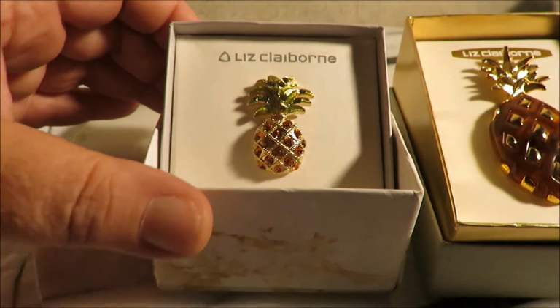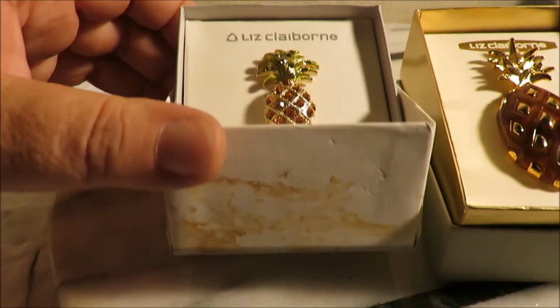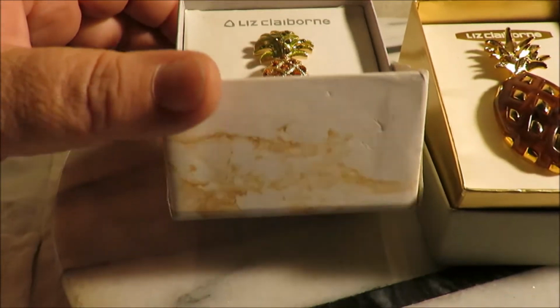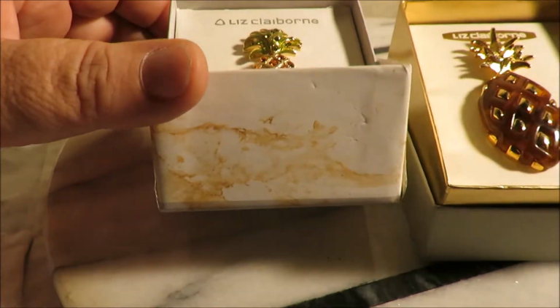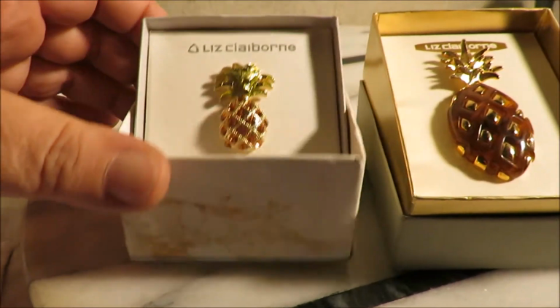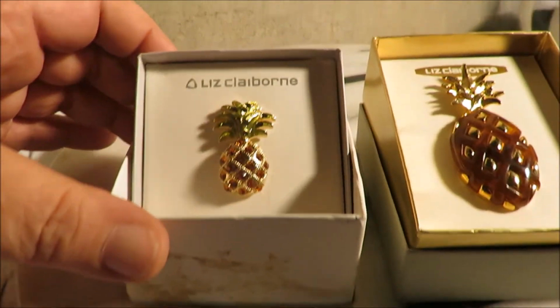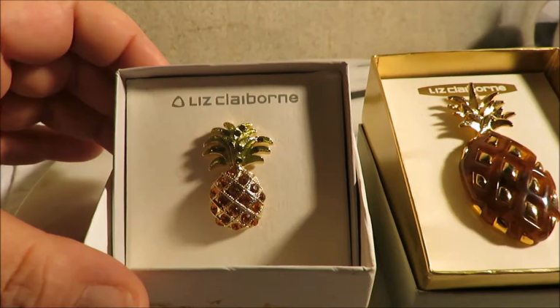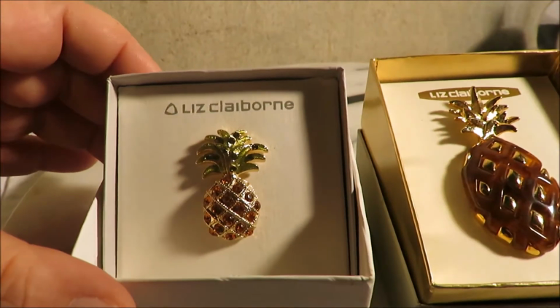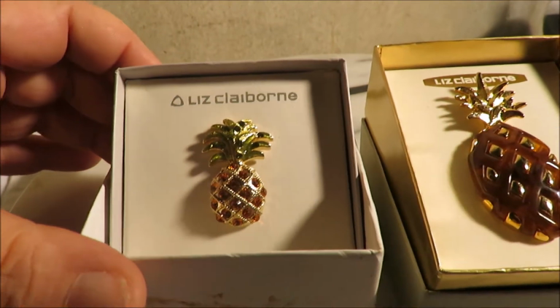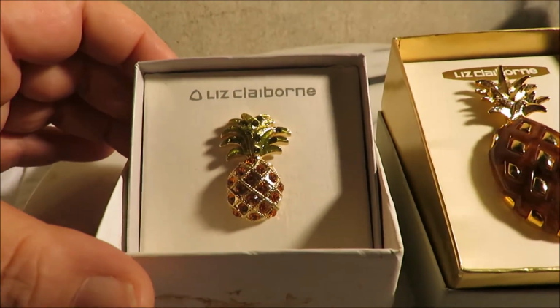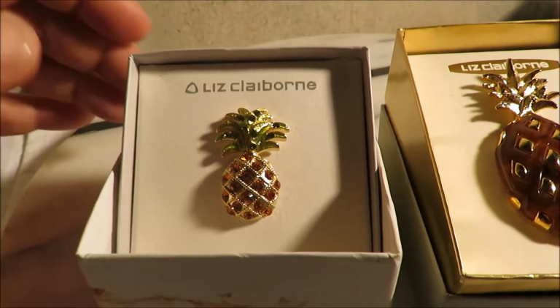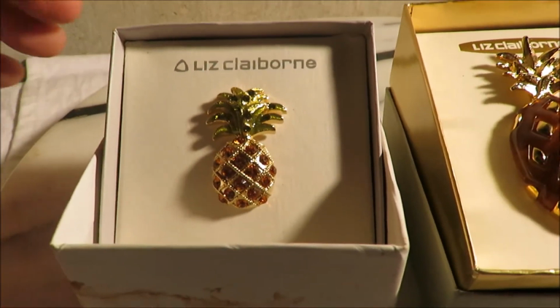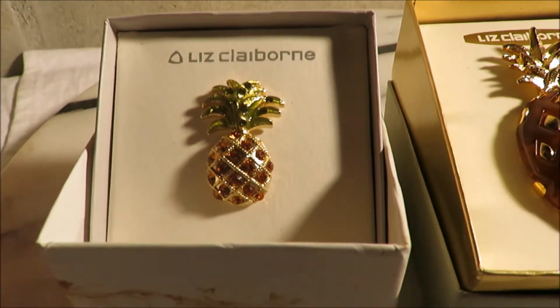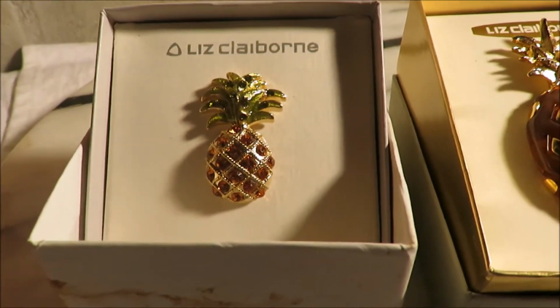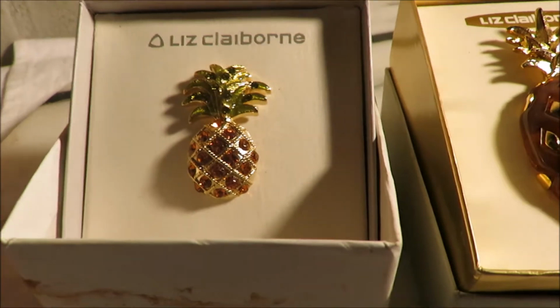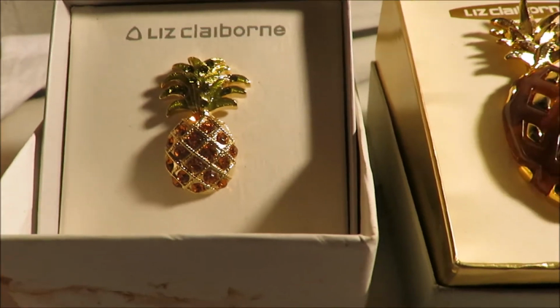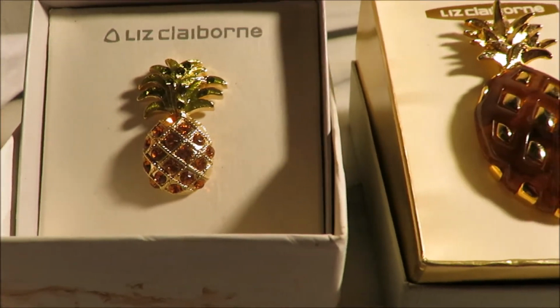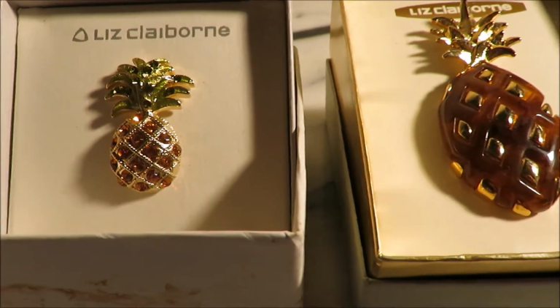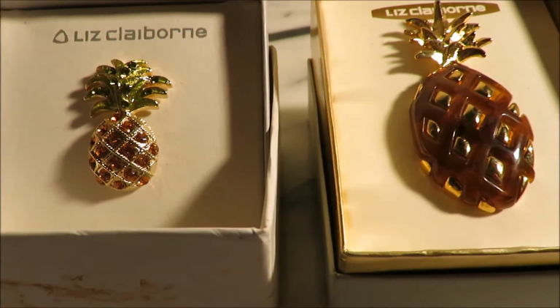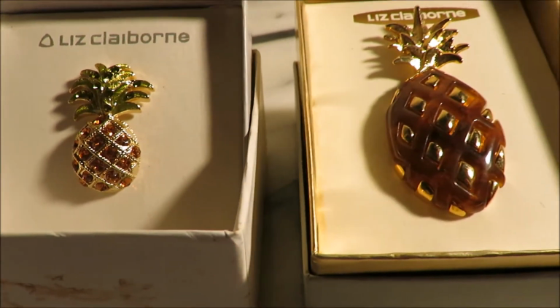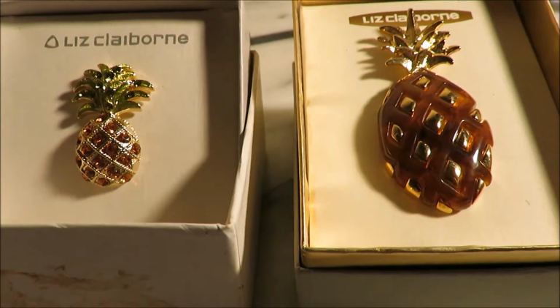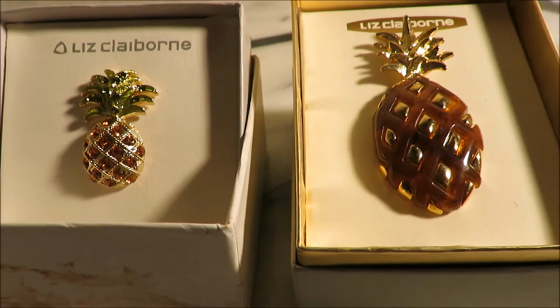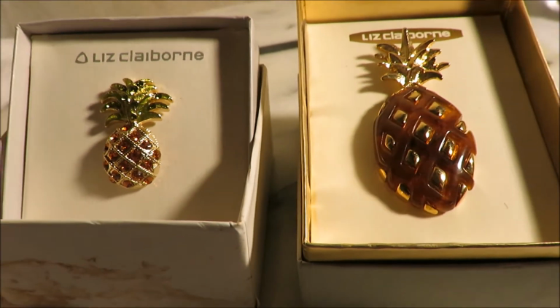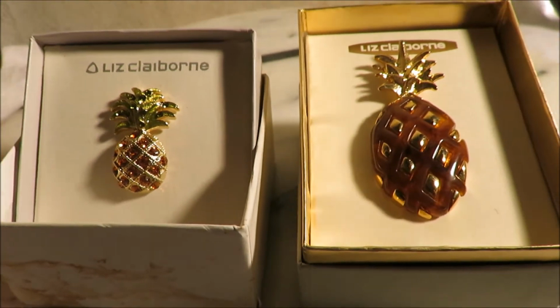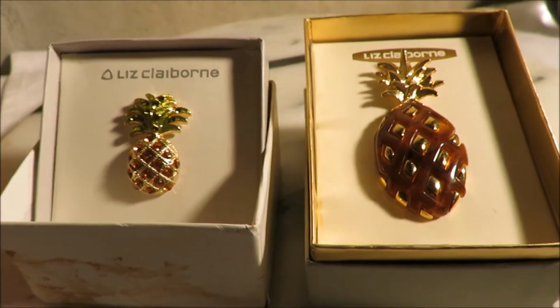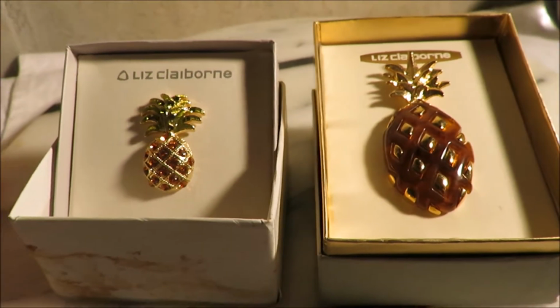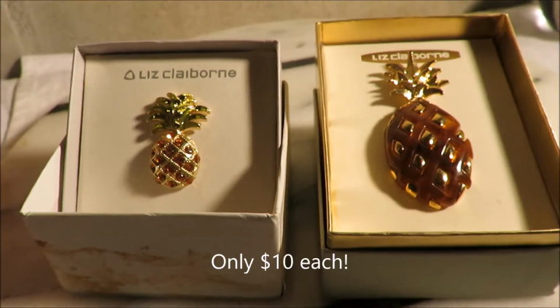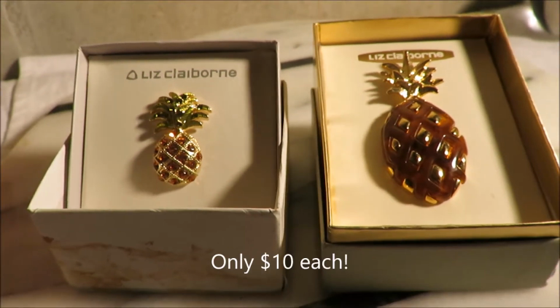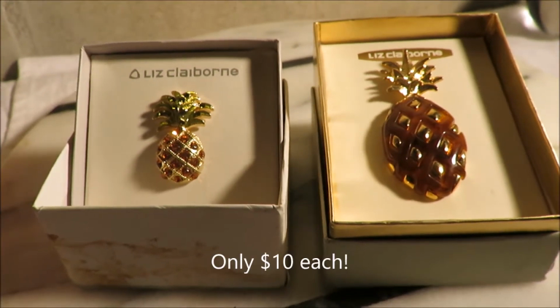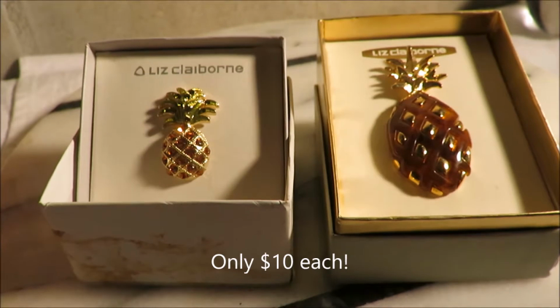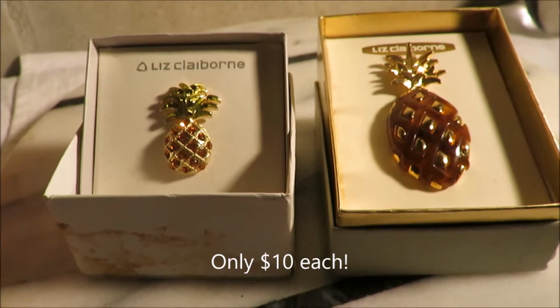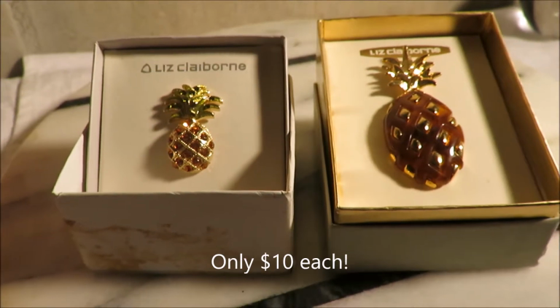I don't think either have ever been worn actually, but I checked the clasp and they're both still okay. As you can see, this box is a little beat up, but these are two really nice pieces. I'm asking $10 apiece.